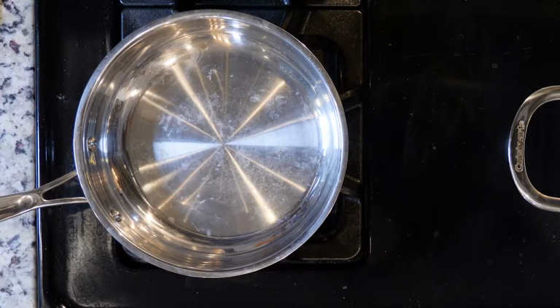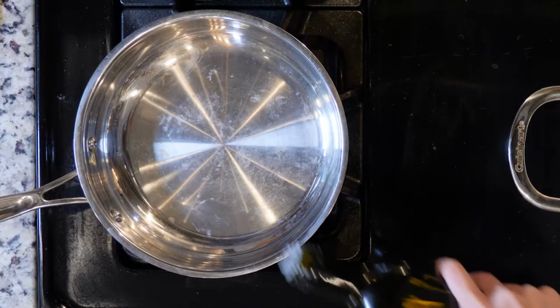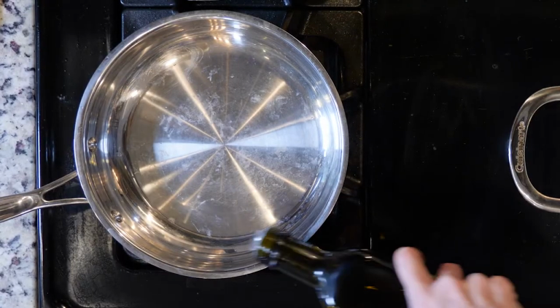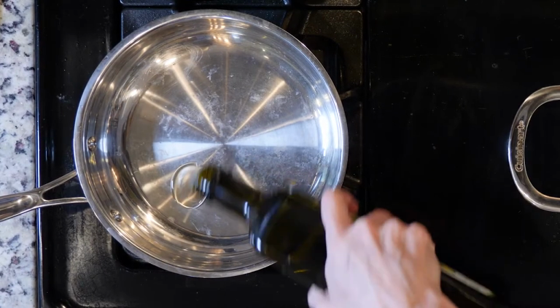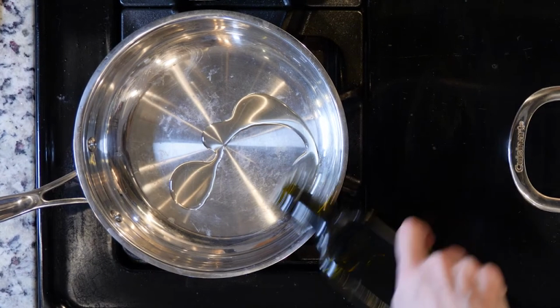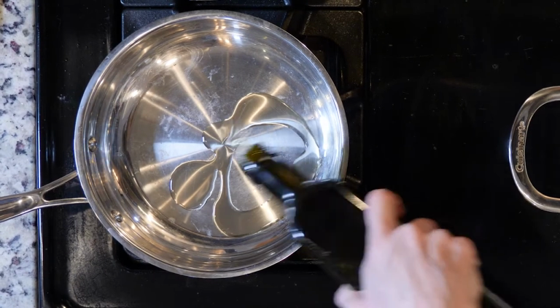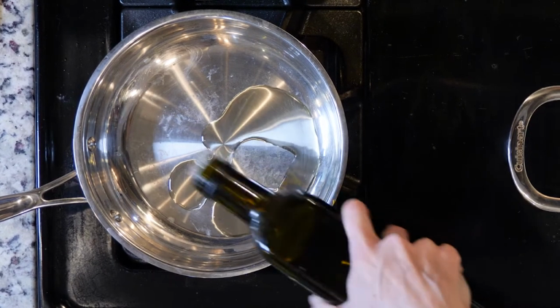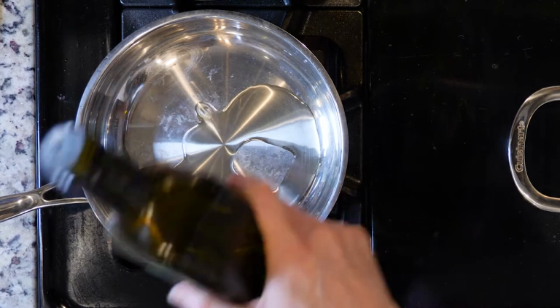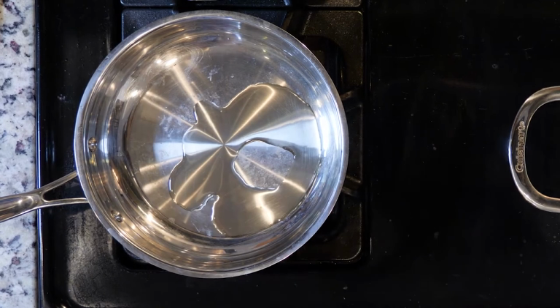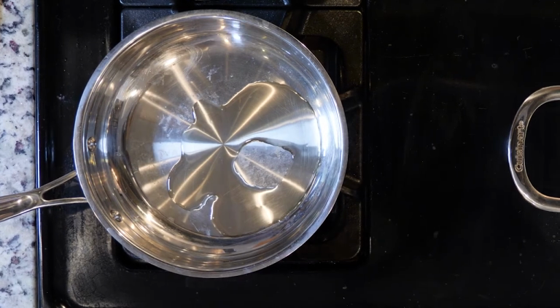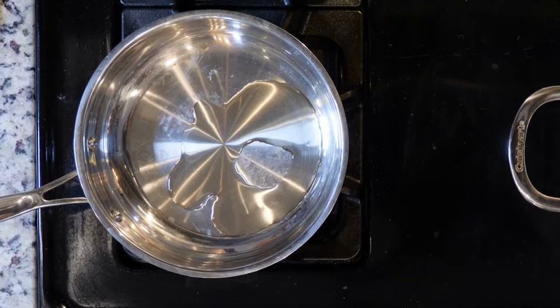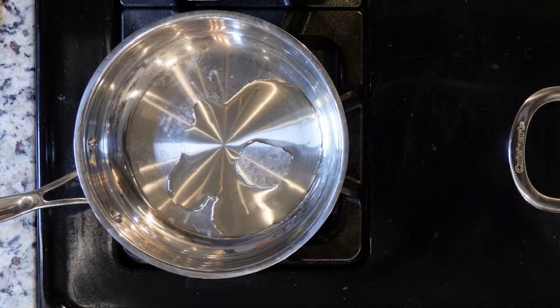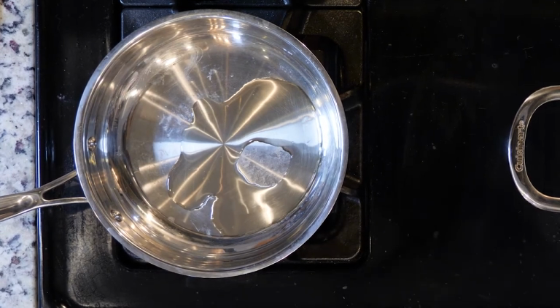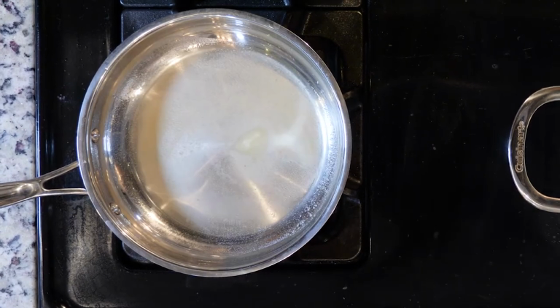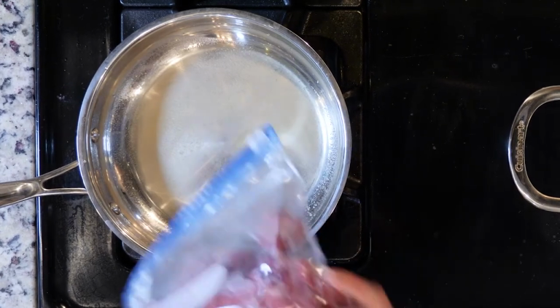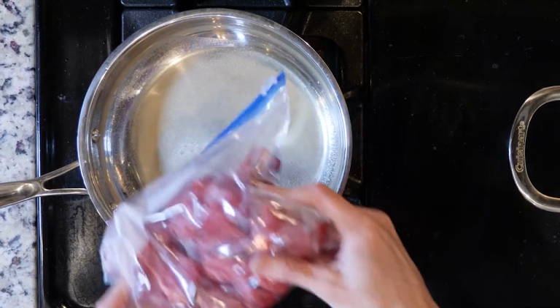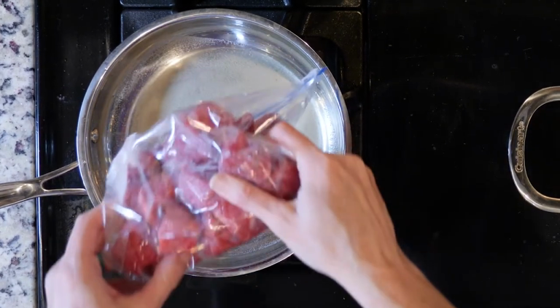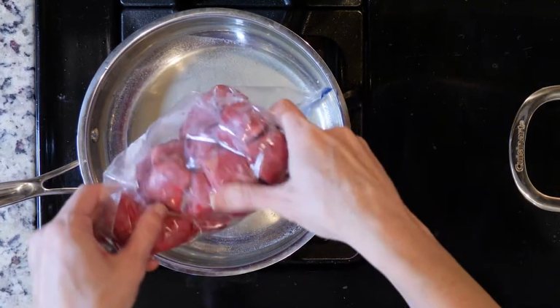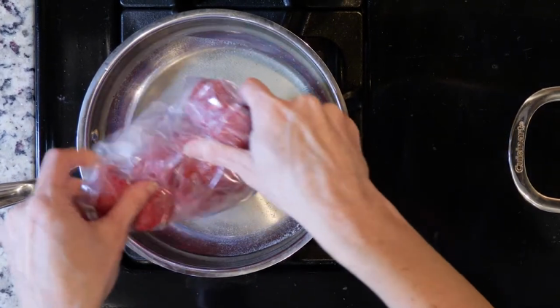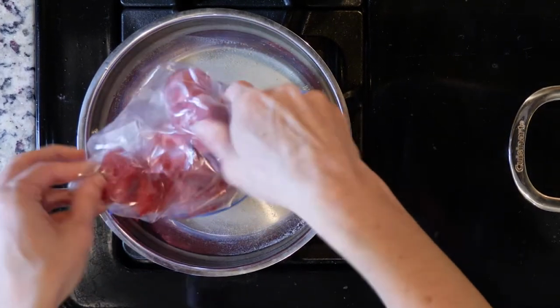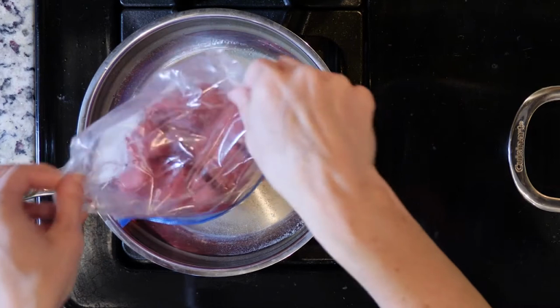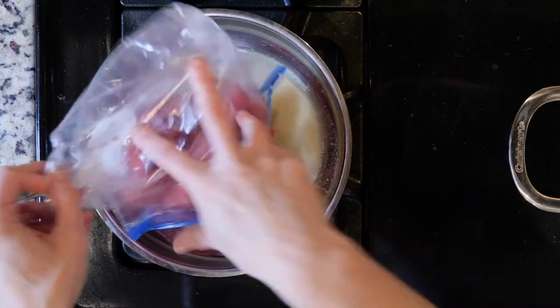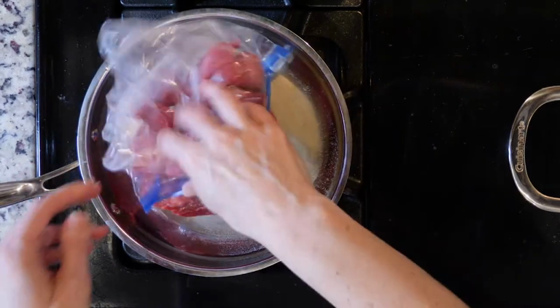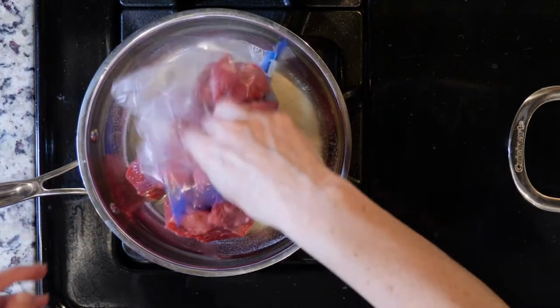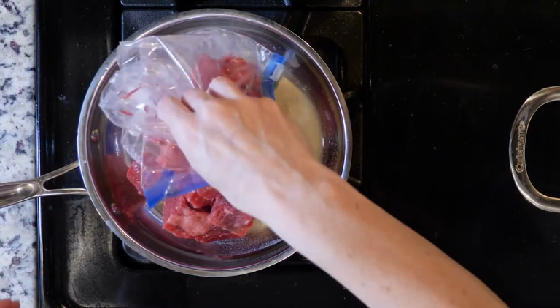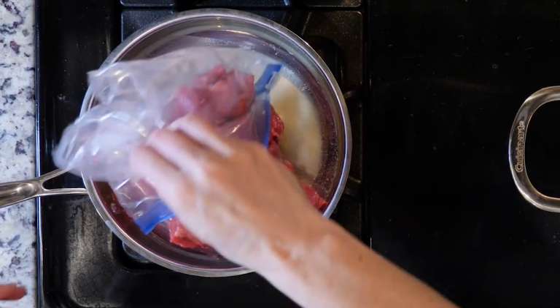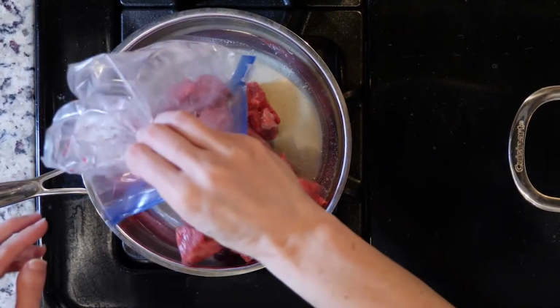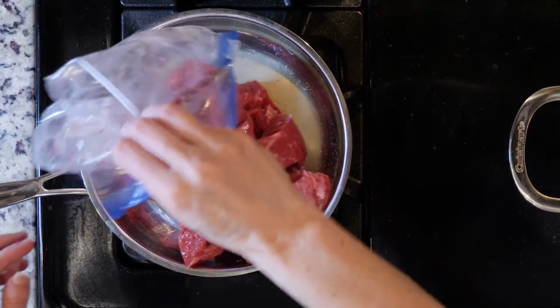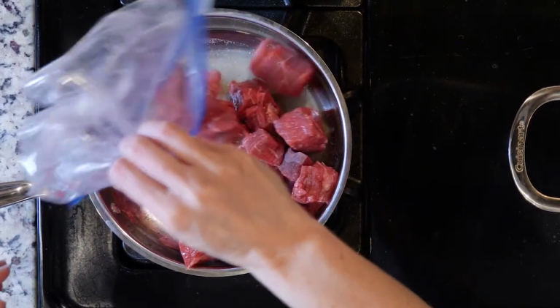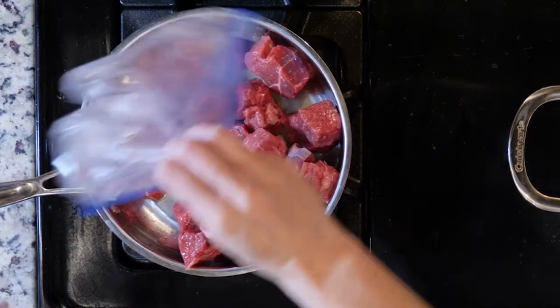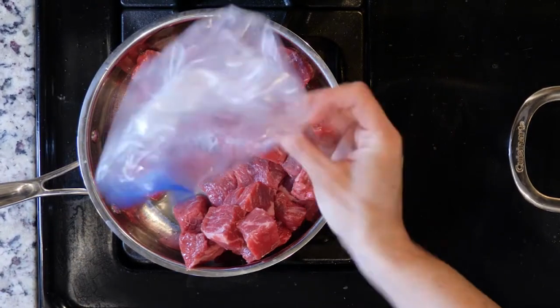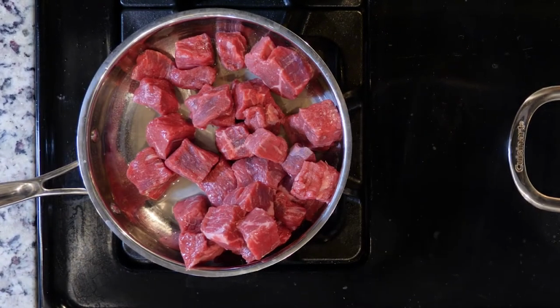While the veggies are cooking, heat a little oil or butter in a pan over a medium-low flame. Add the beef with a pinch of salt and pepper. Cook until browned and cooked through, about 10 to 15 minutes, then turn off the heat.